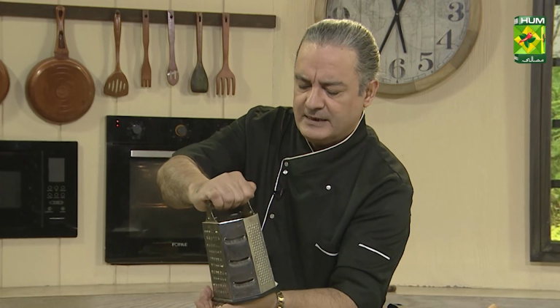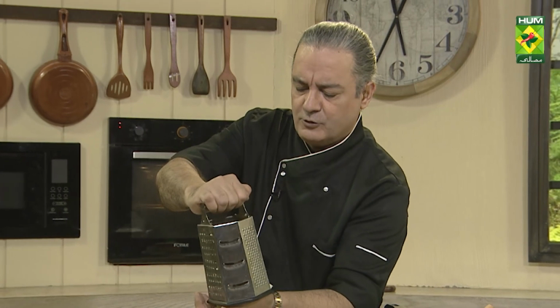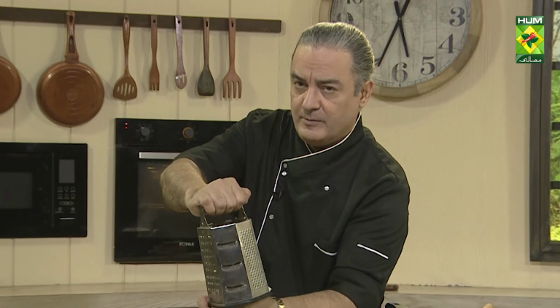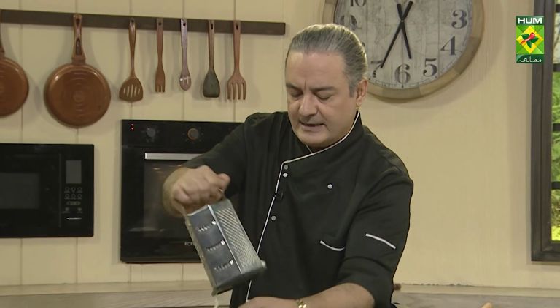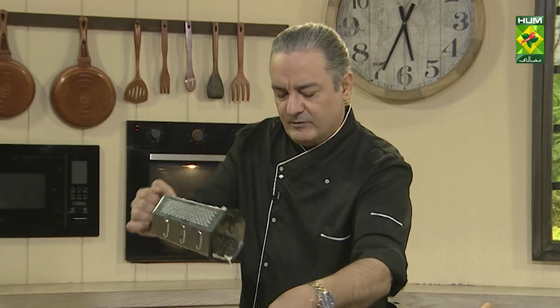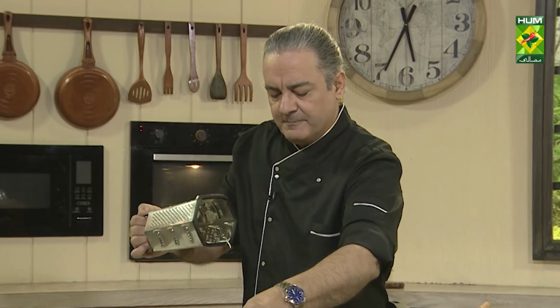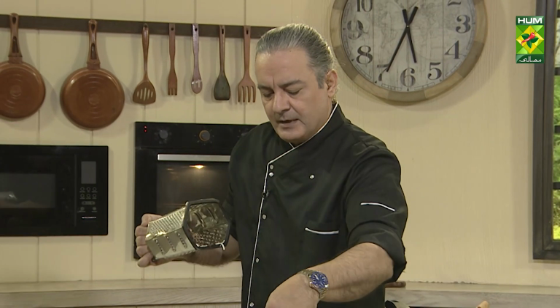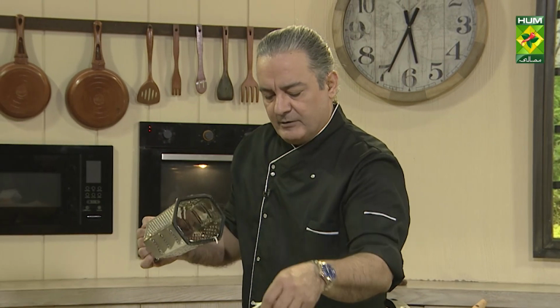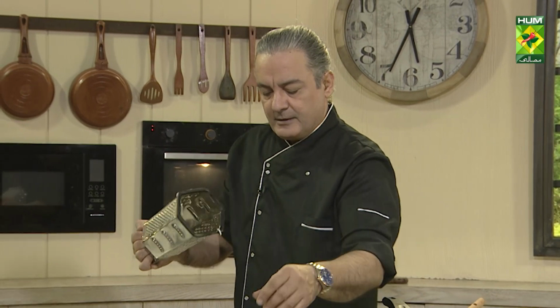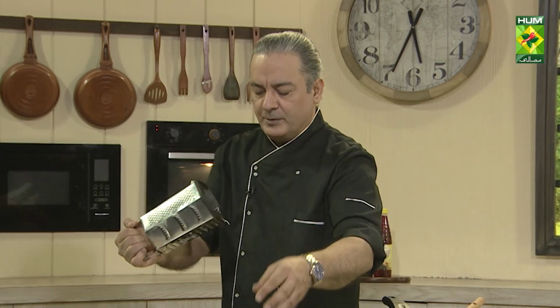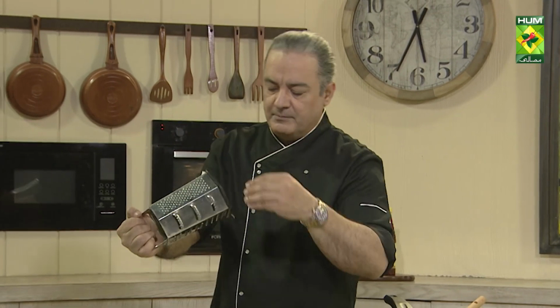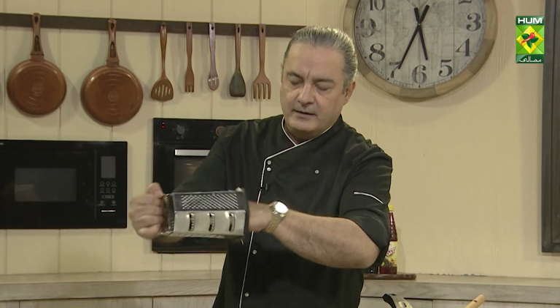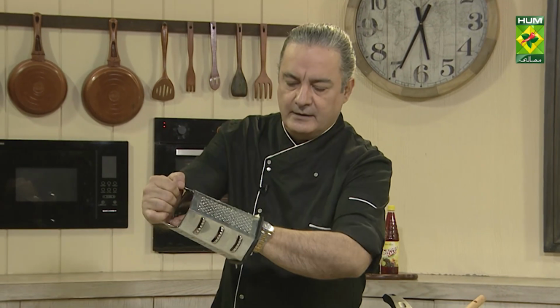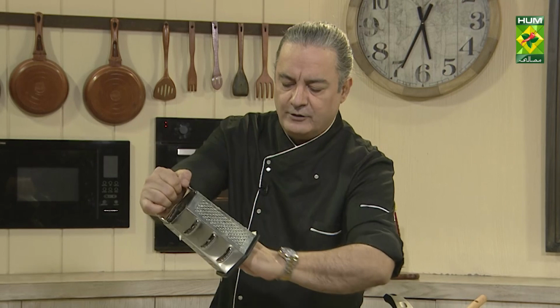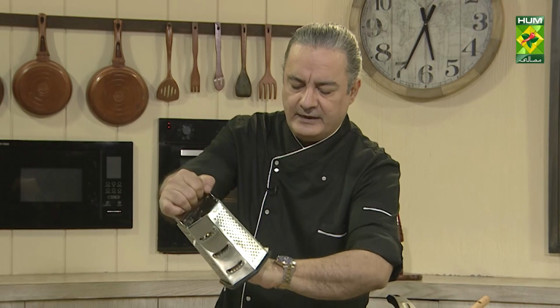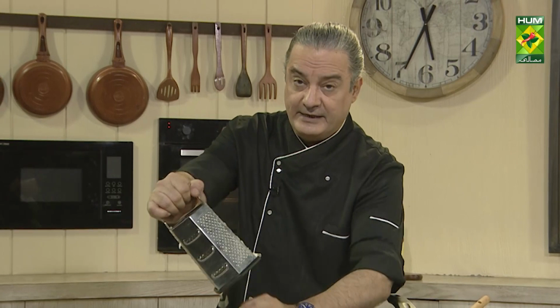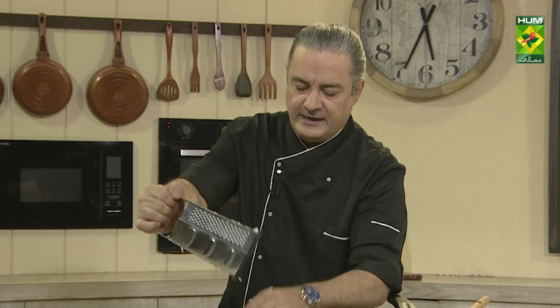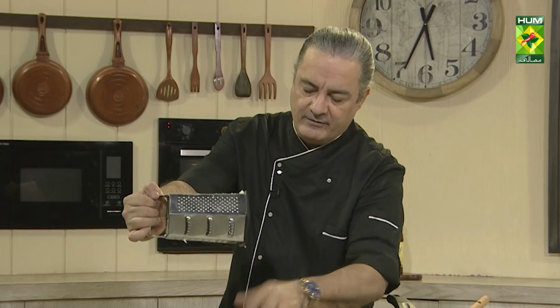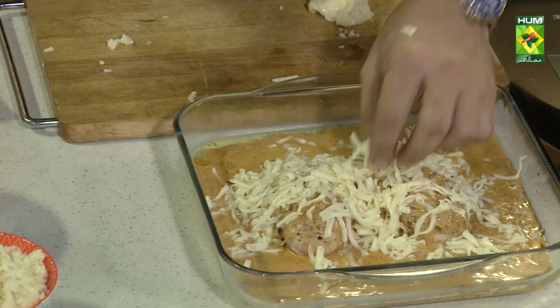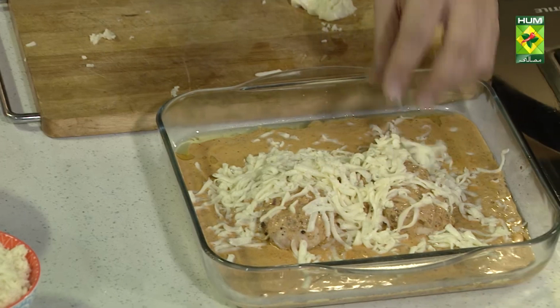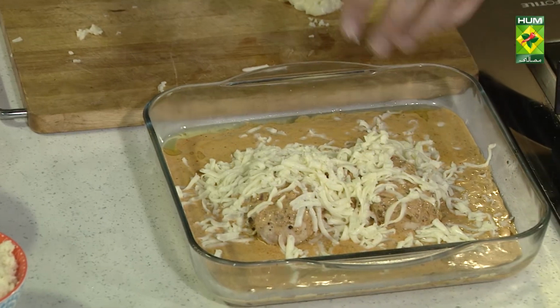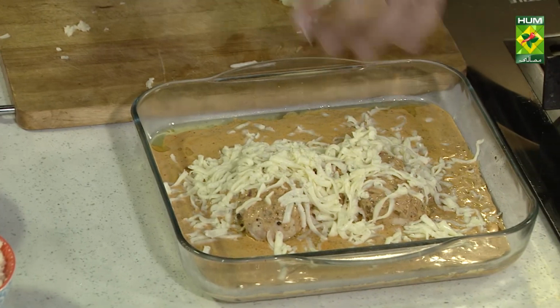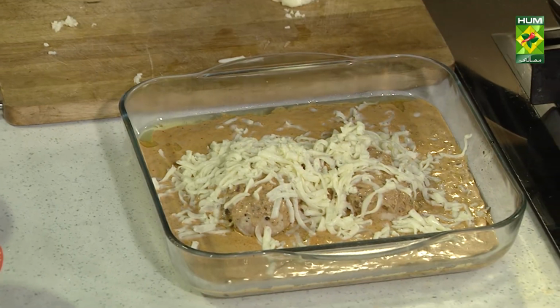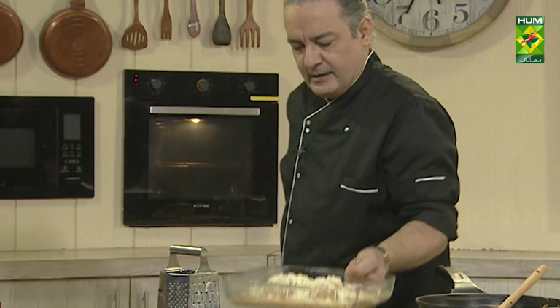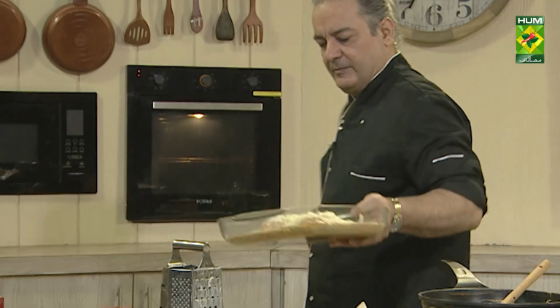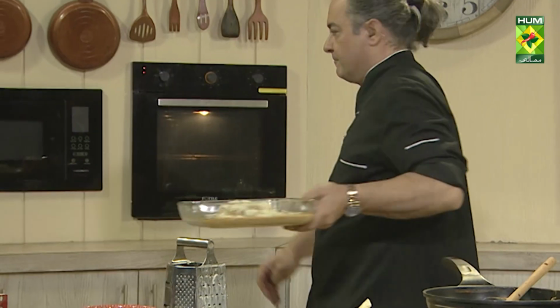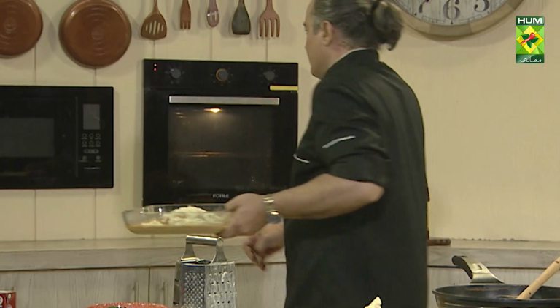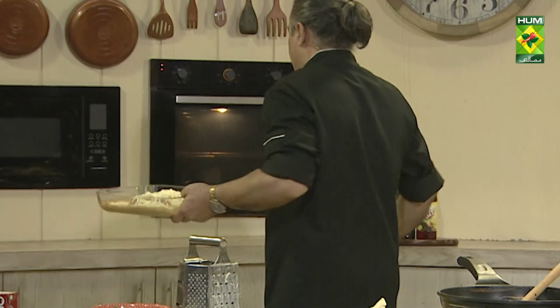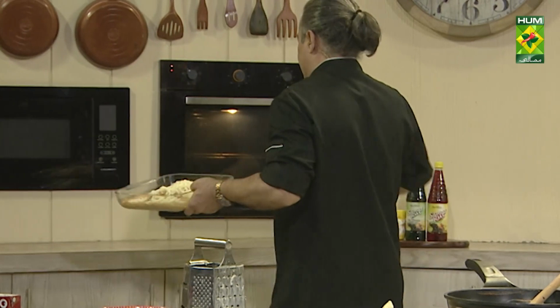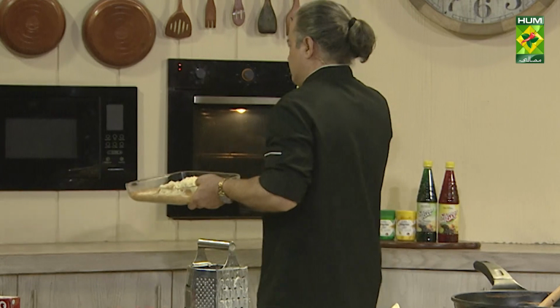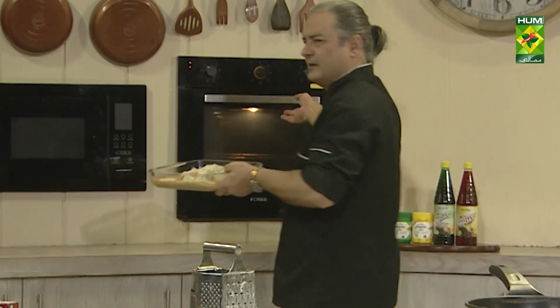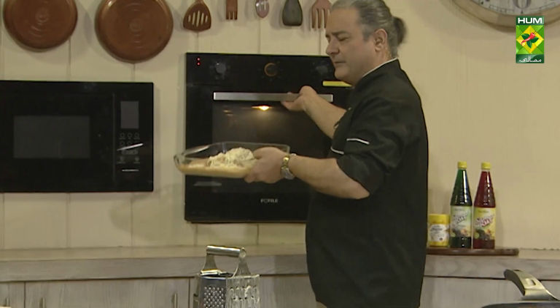We will bake it in the oven. We will set the heat on the oven — the cheese will melt in the oven. It will be baked for just 10 minutes.